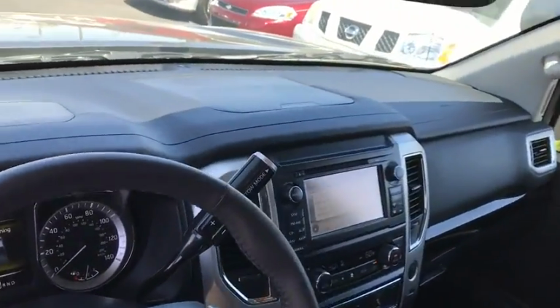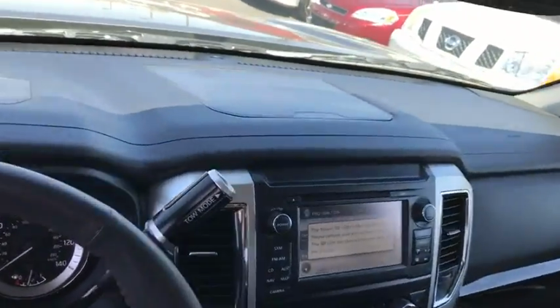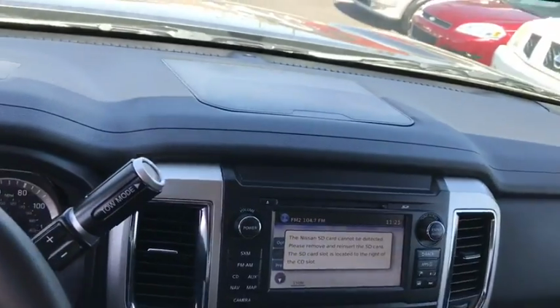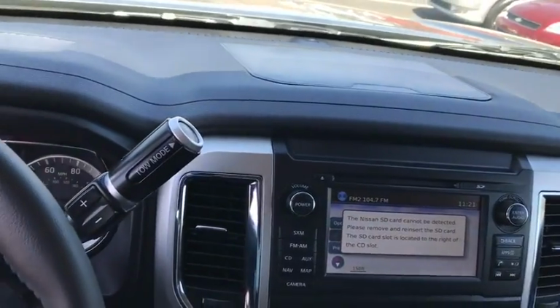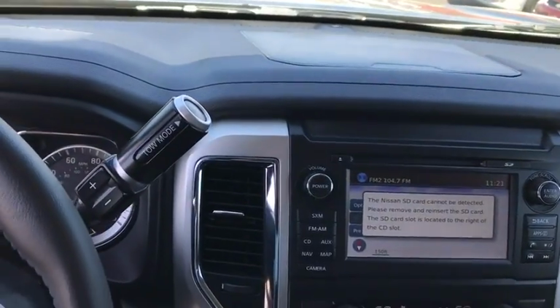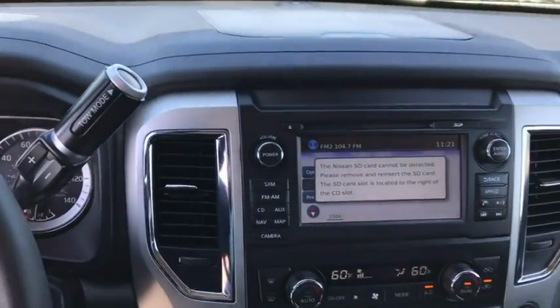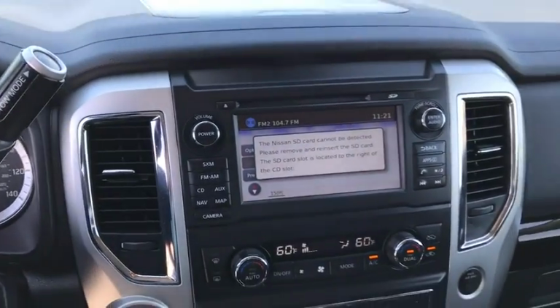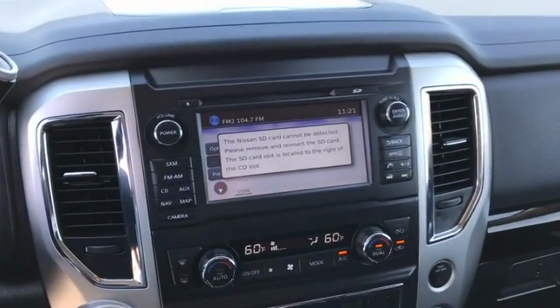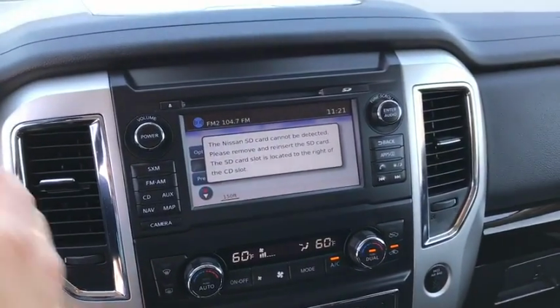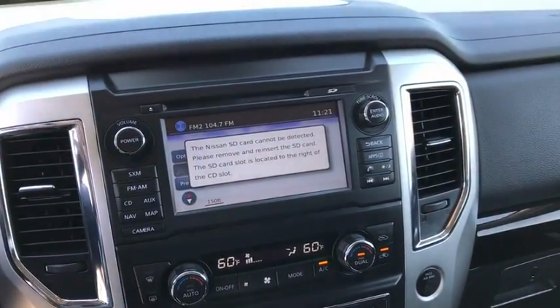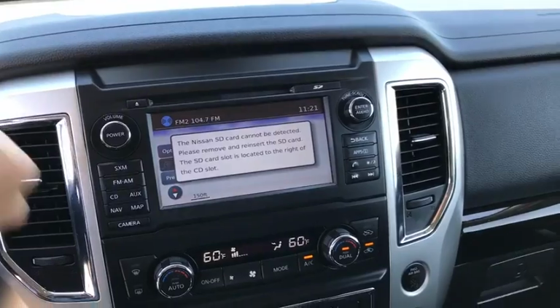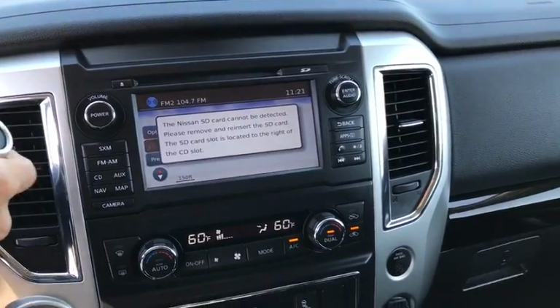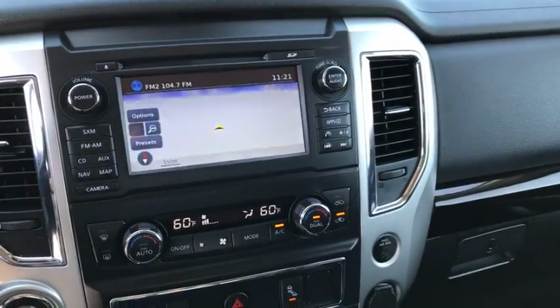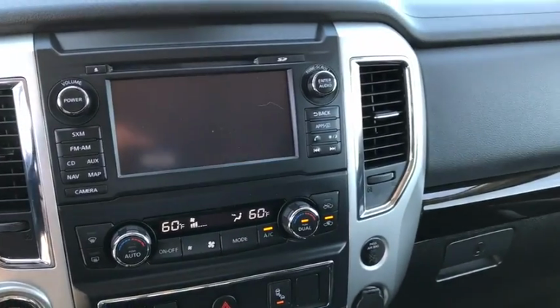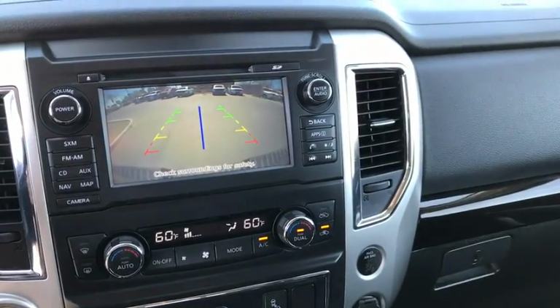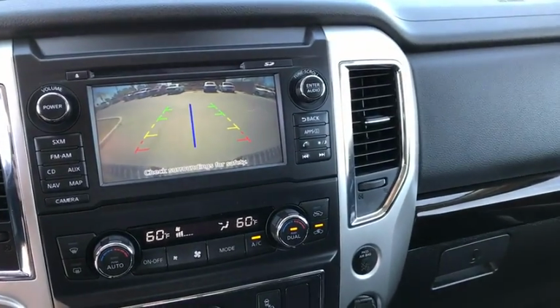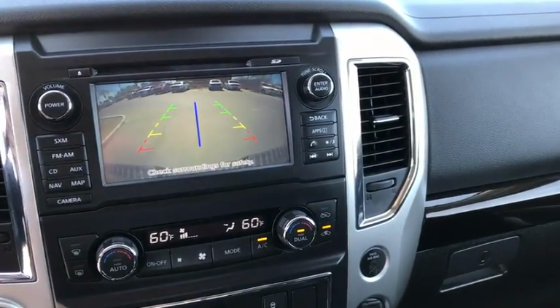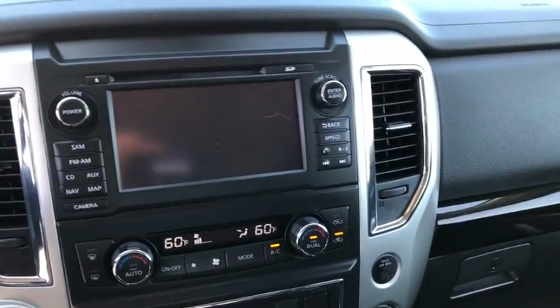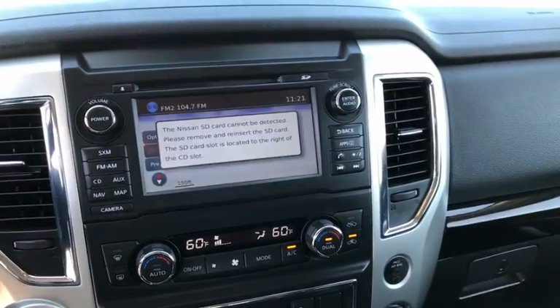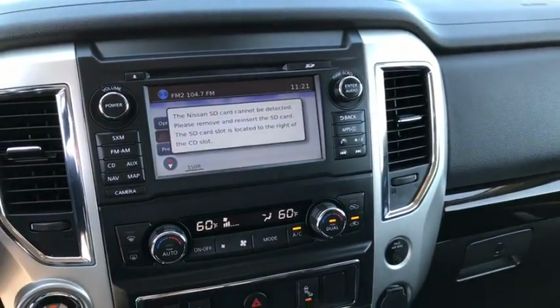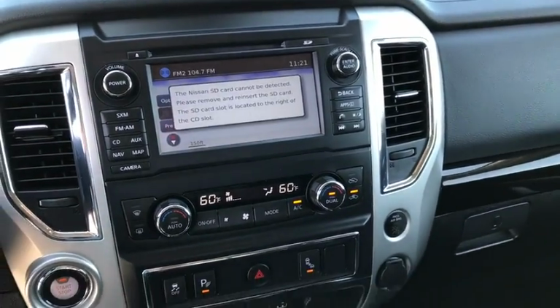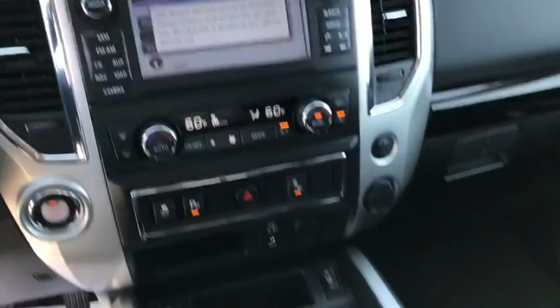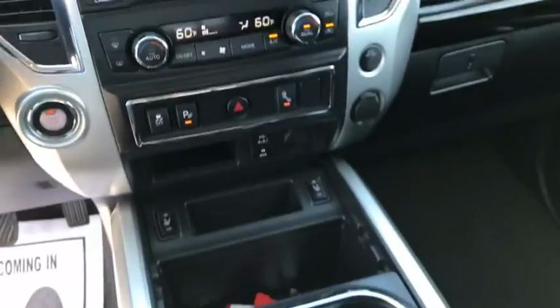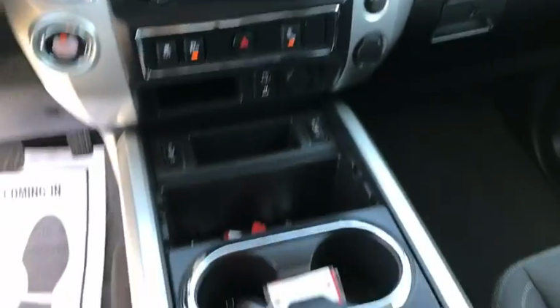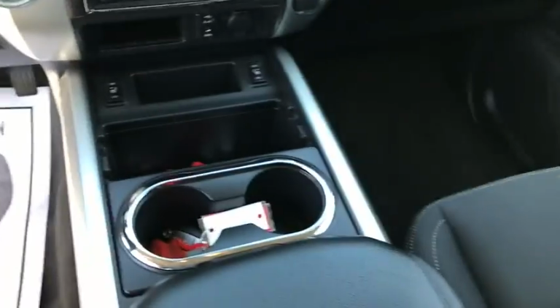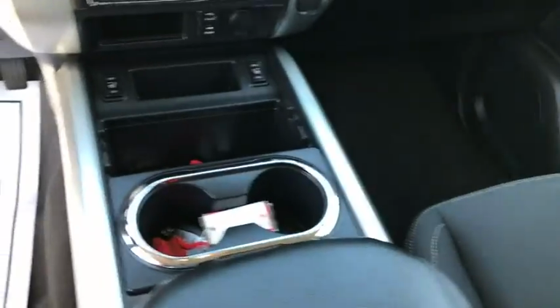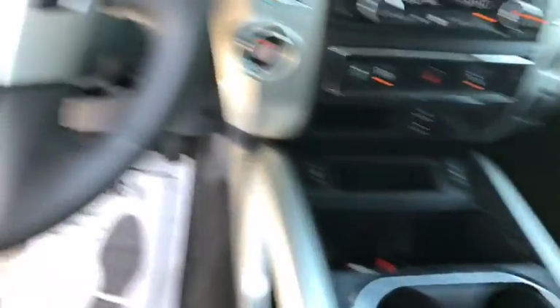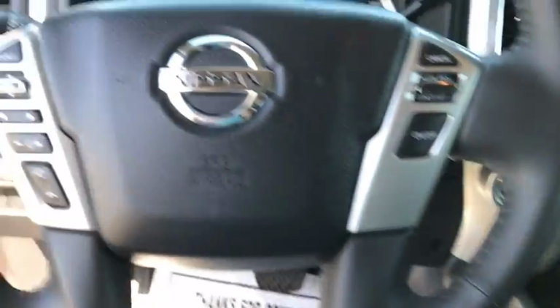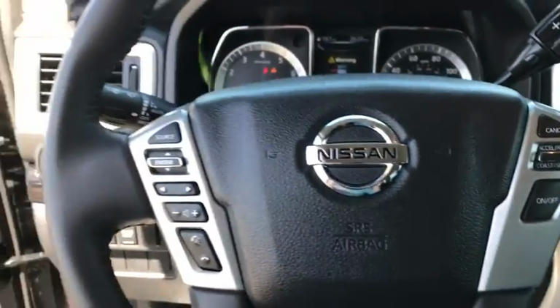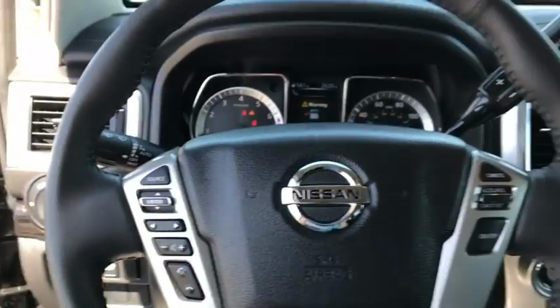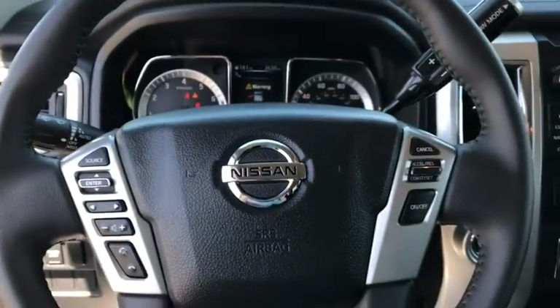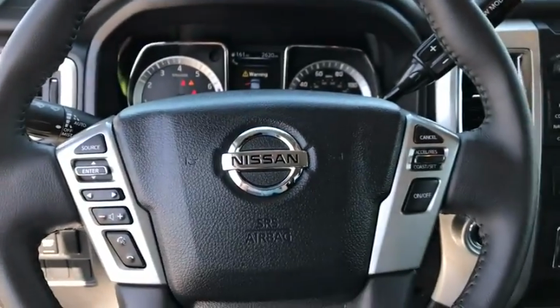Power windows, MP3 player, power door locks, CD player. This vehicle is CARFAX certified one owner and qualifies for CARFAX's buy-back guarantee. Come take a test drive today.